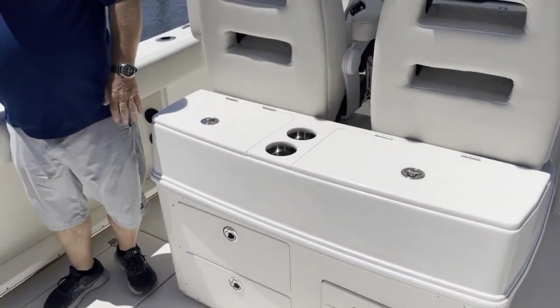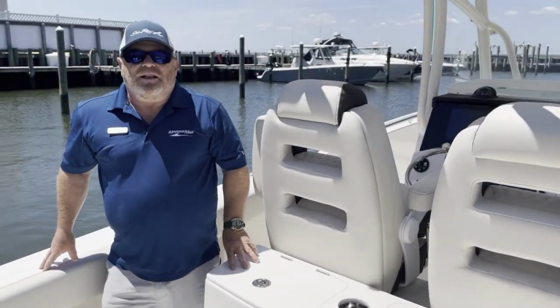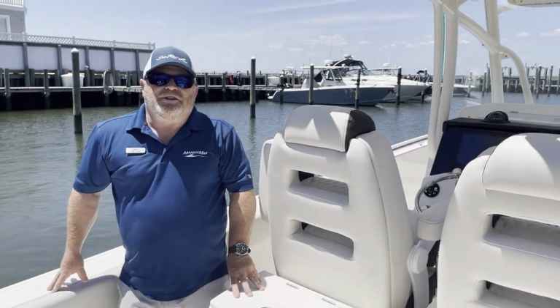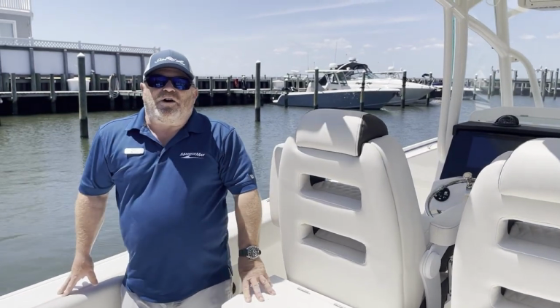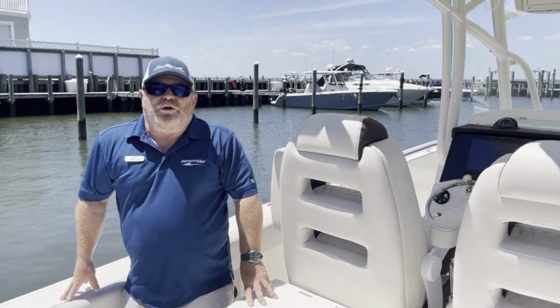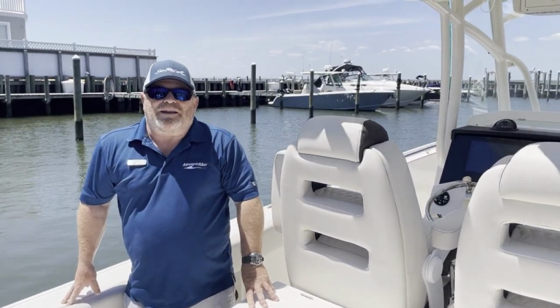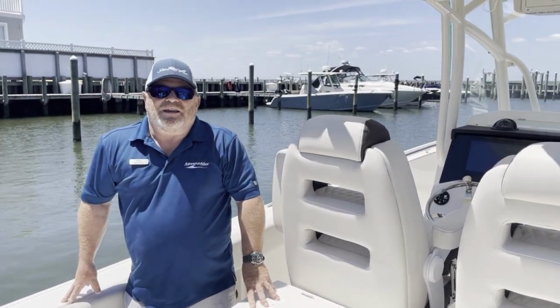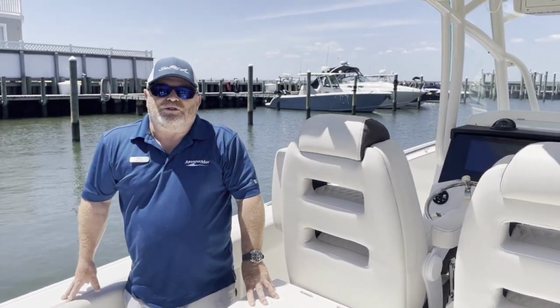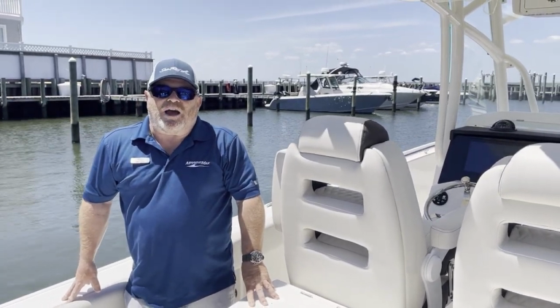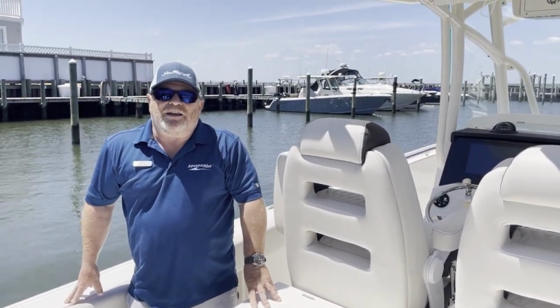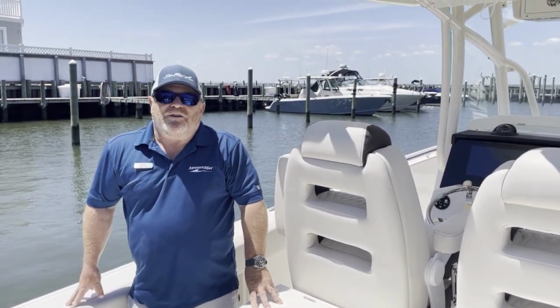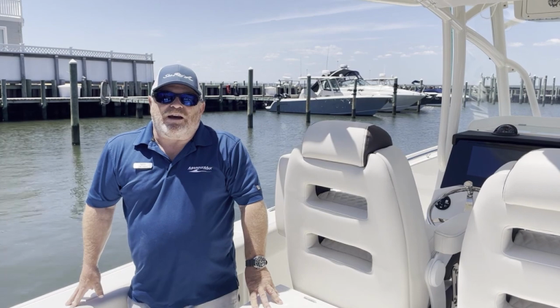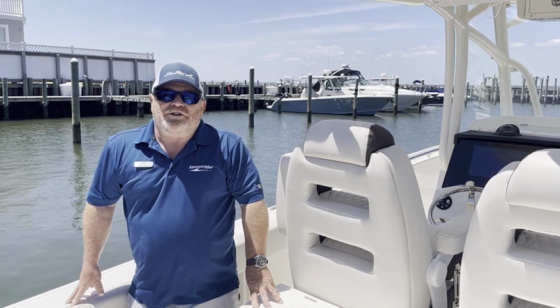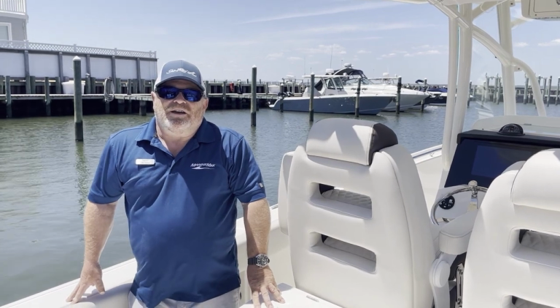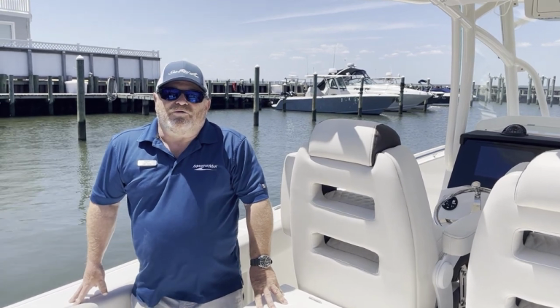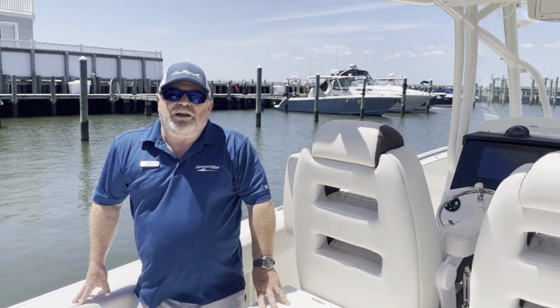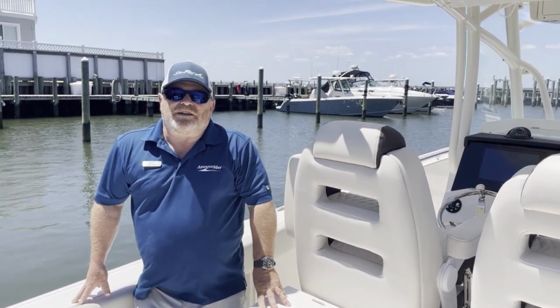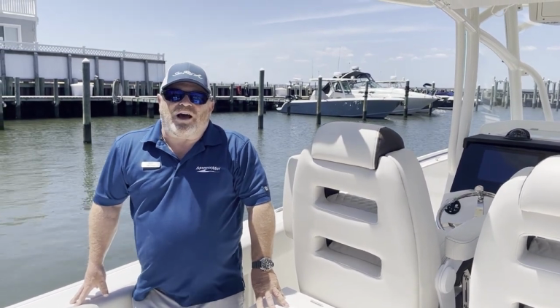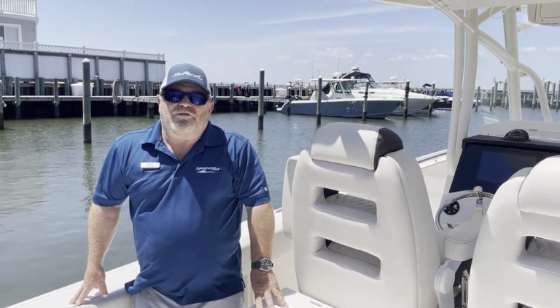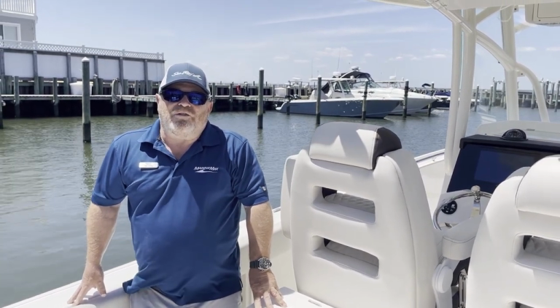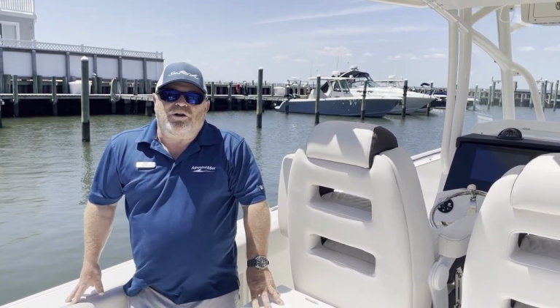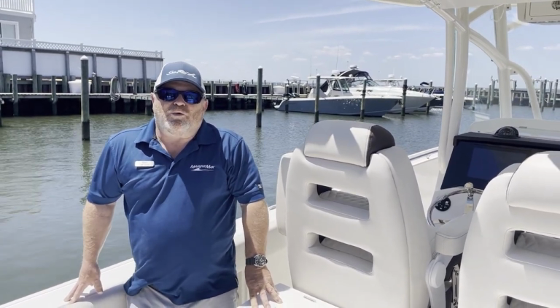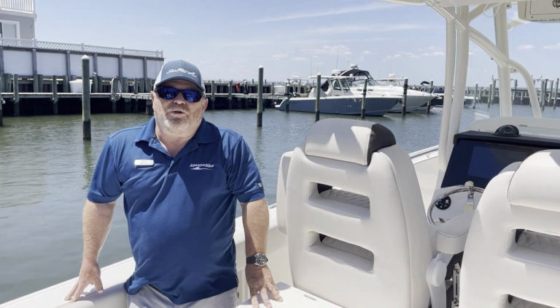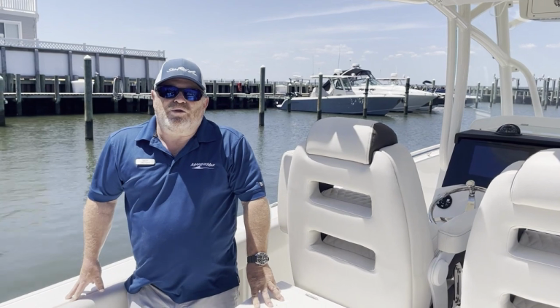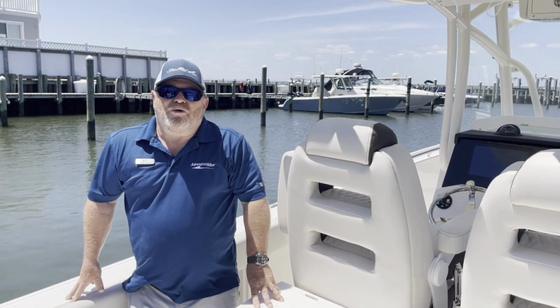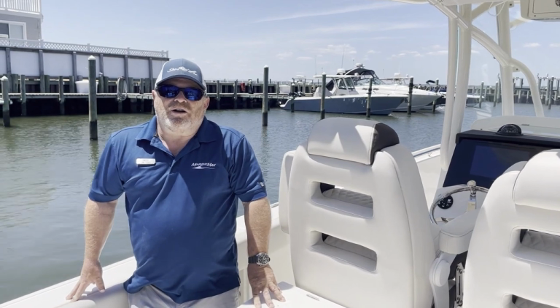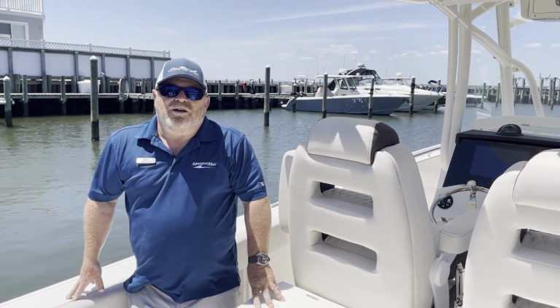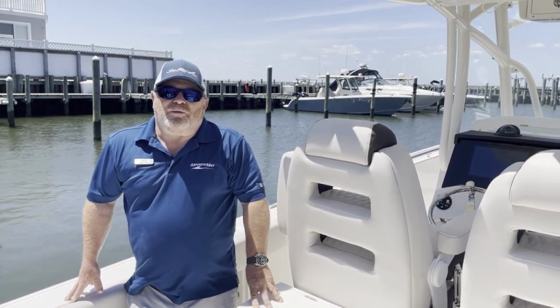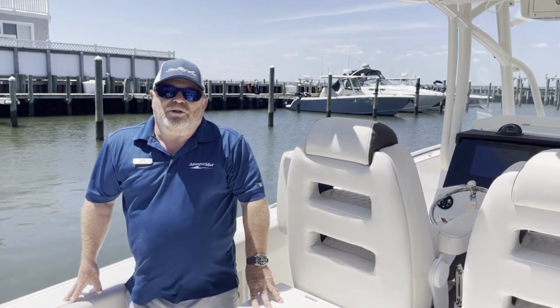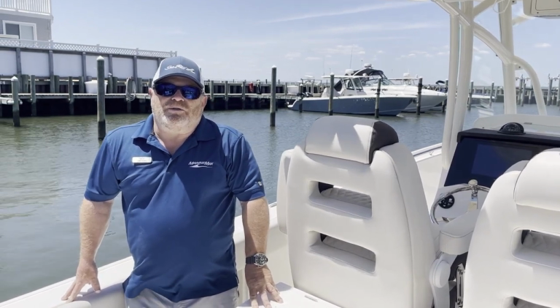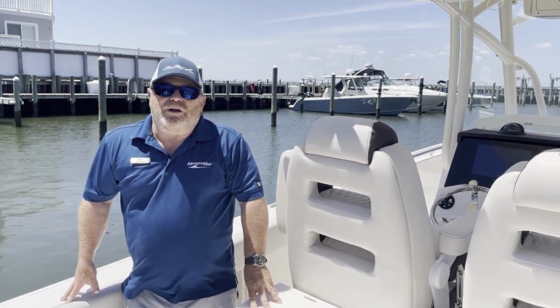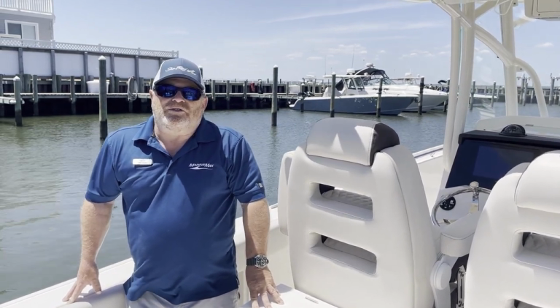This is Jim Ferg from MarineMax, and this was the 290 from Sailfish. You can reach me at 609-494-2102 or www.MarineMax.com.